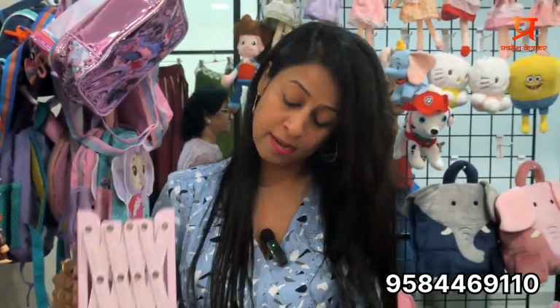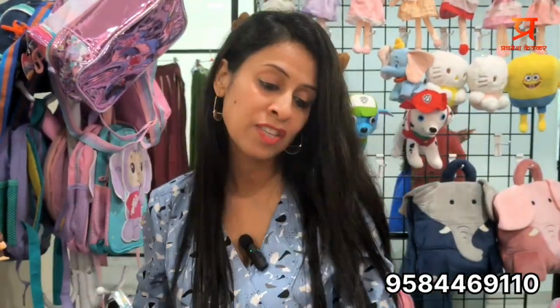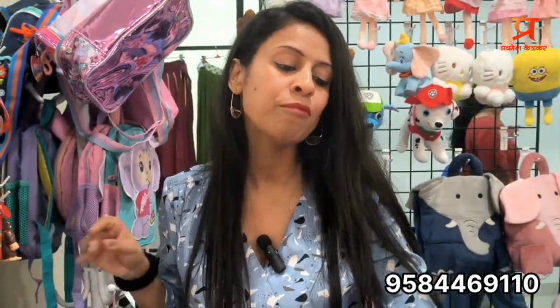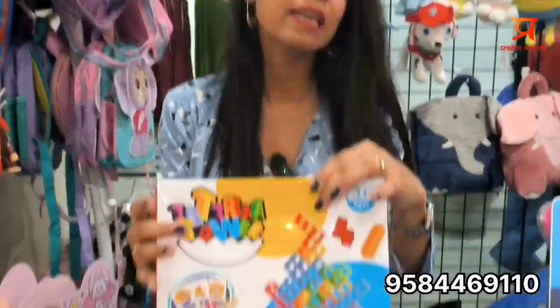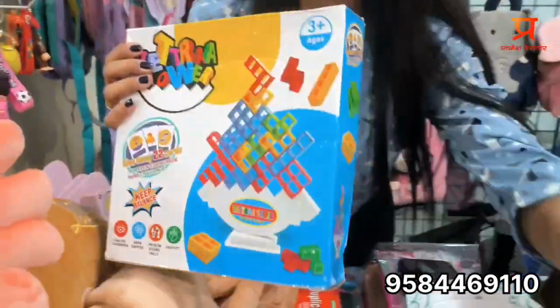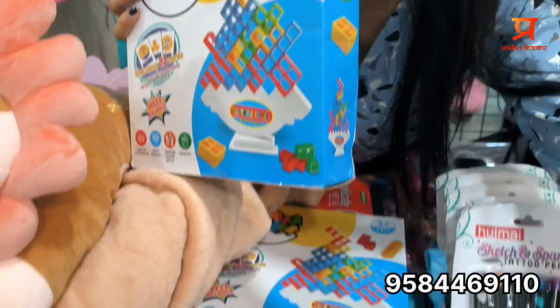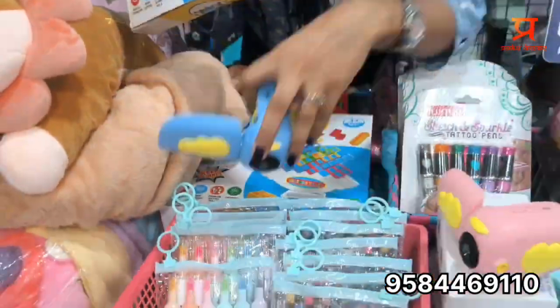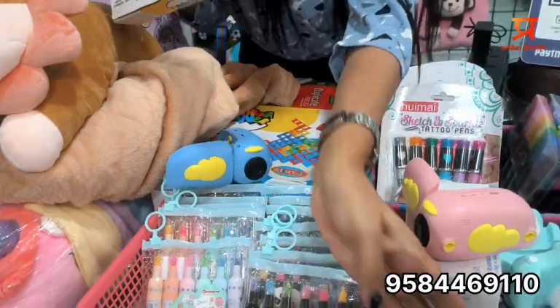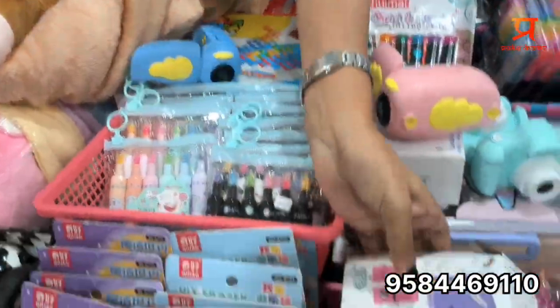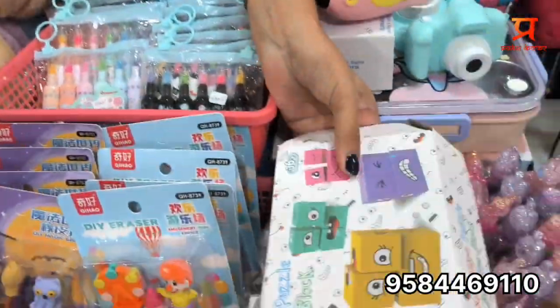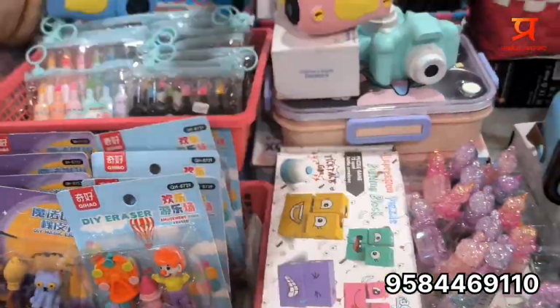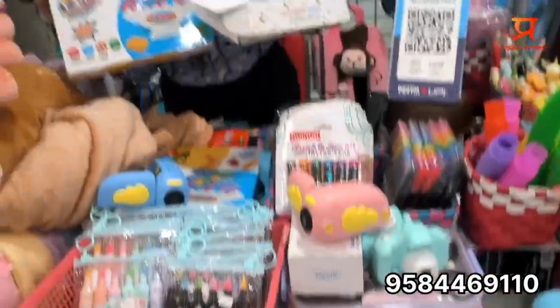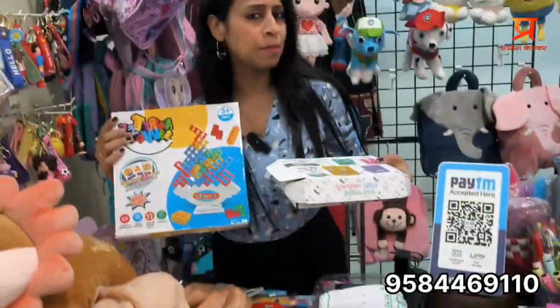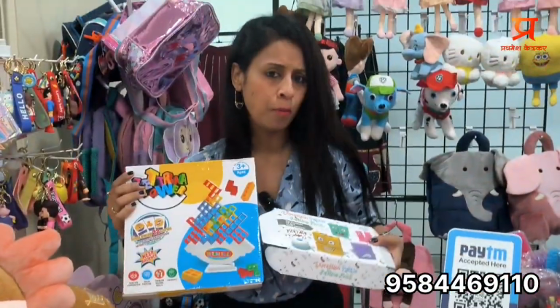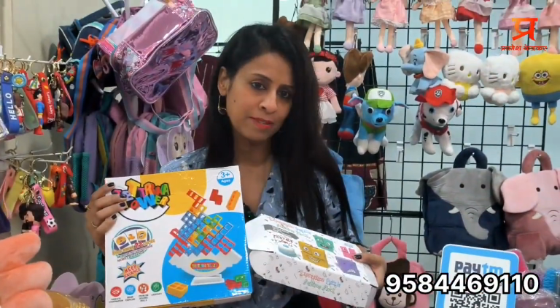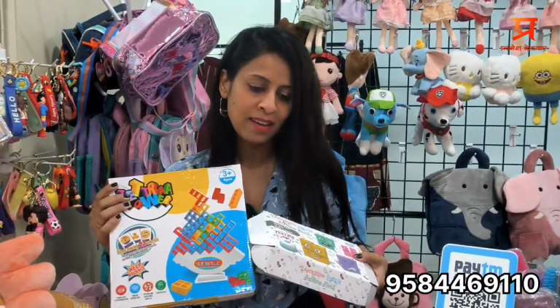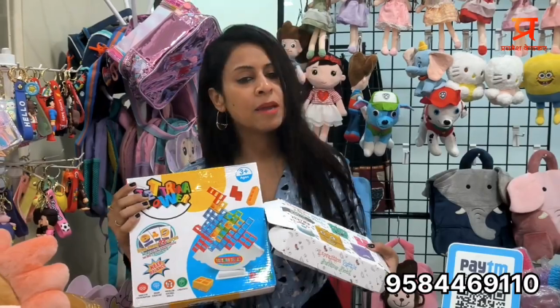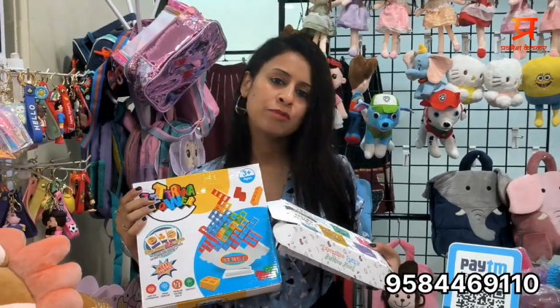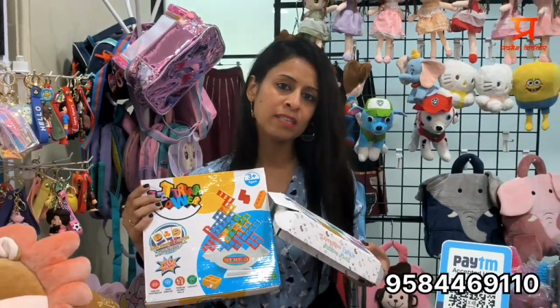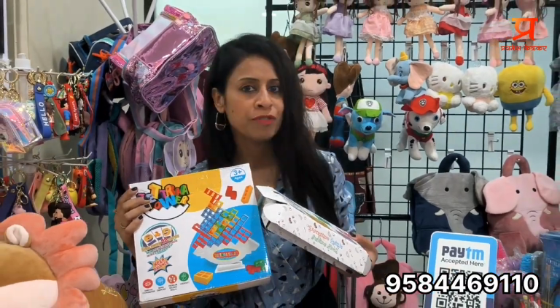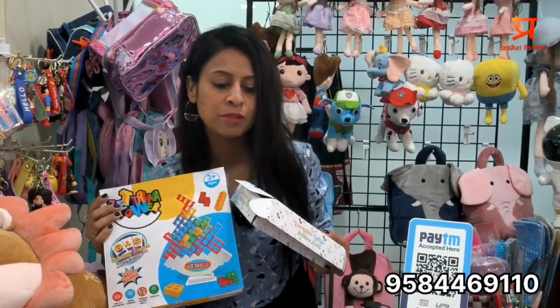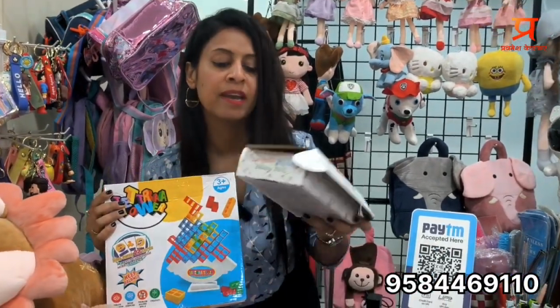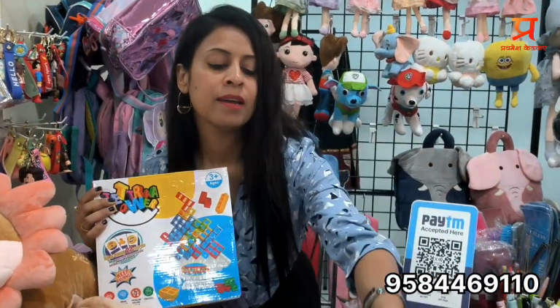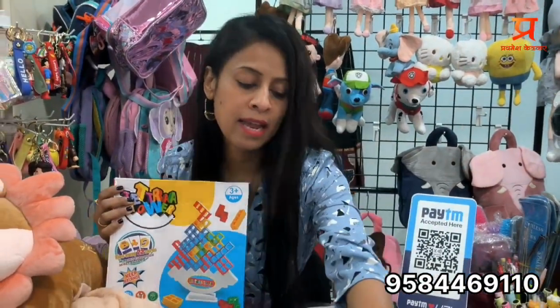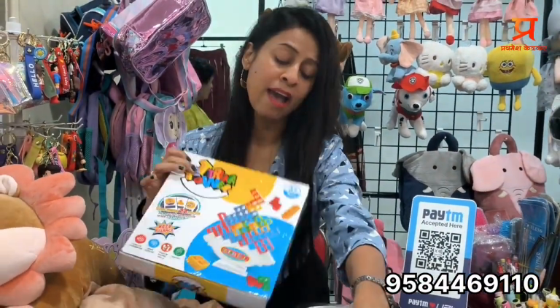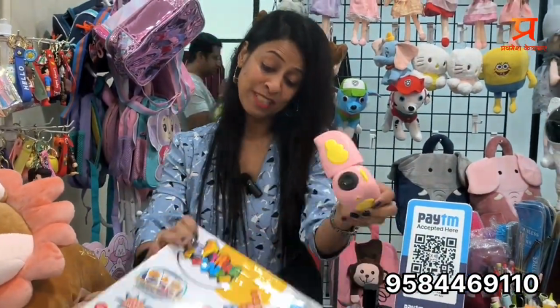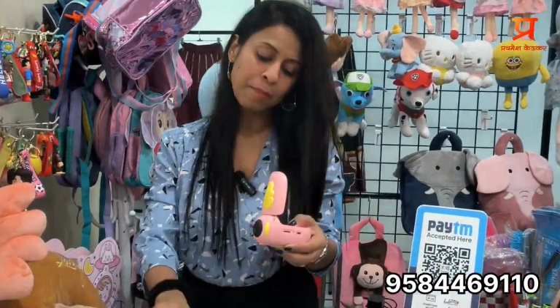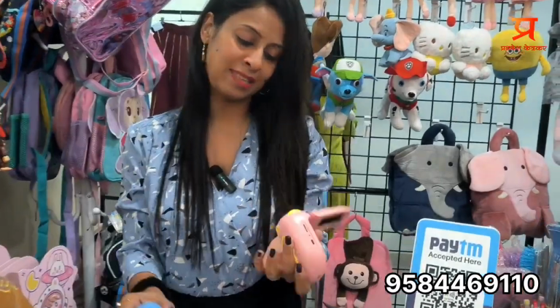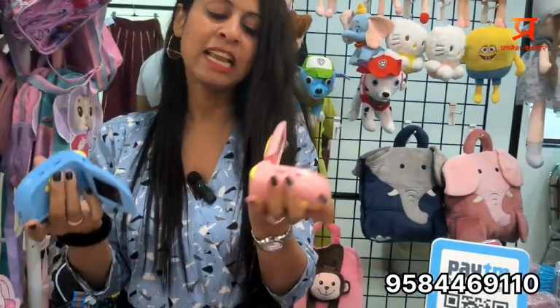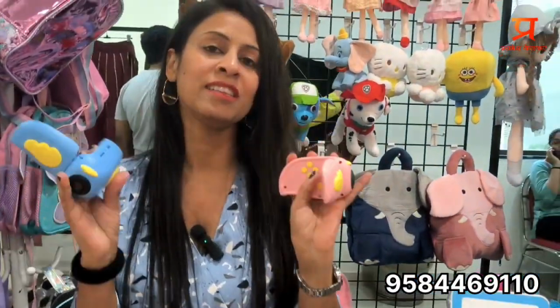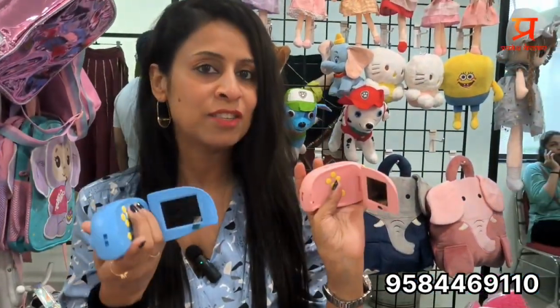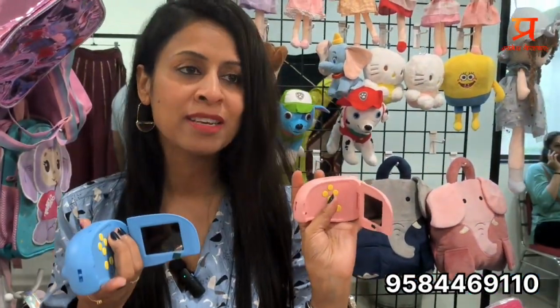Then I have Instagram viral games — face games and tumble tower. These are the most popular games, priced in the 400 to 450 rupees range. Then I have some digital products — it's a digital age.